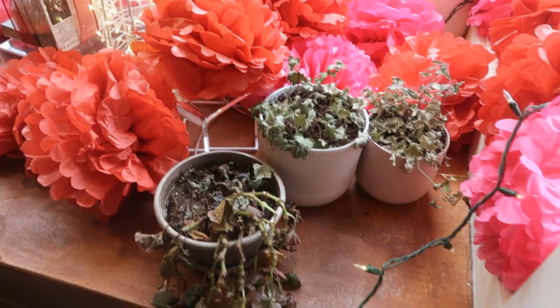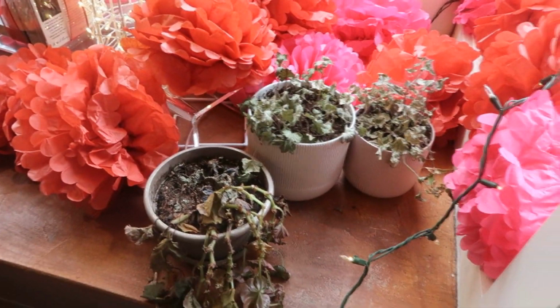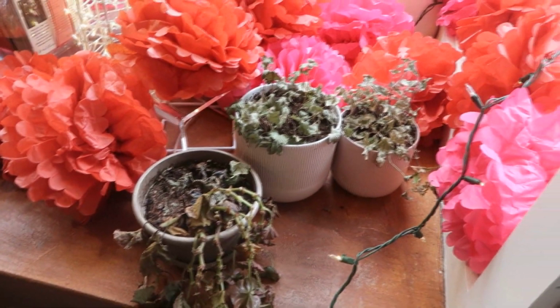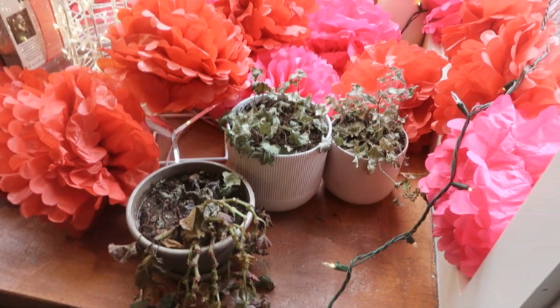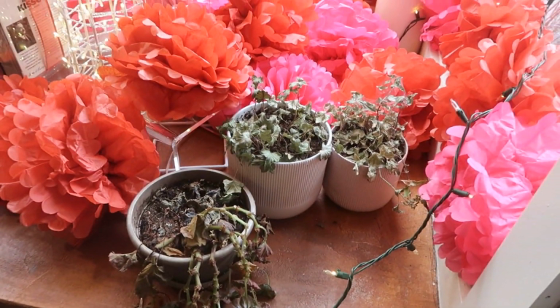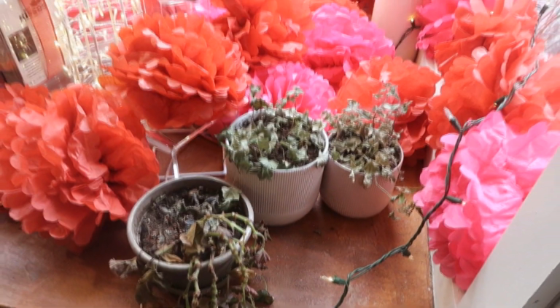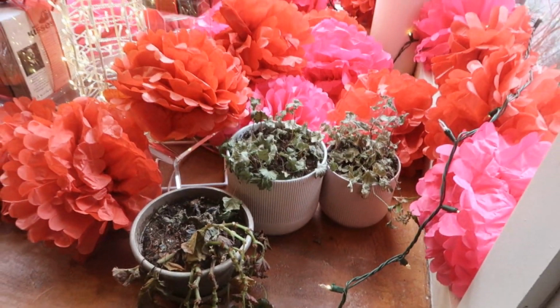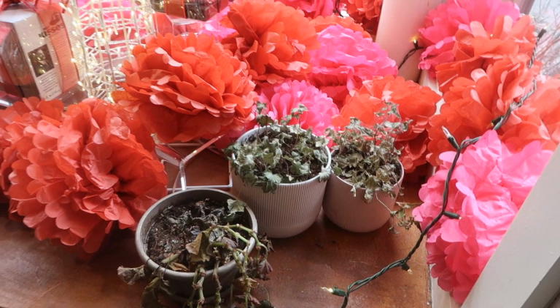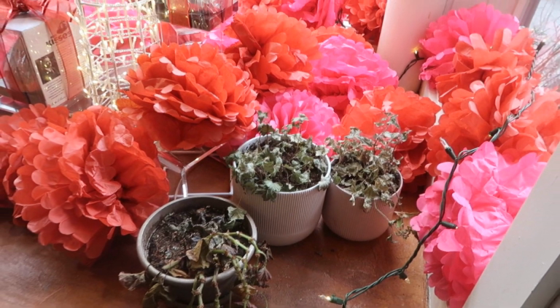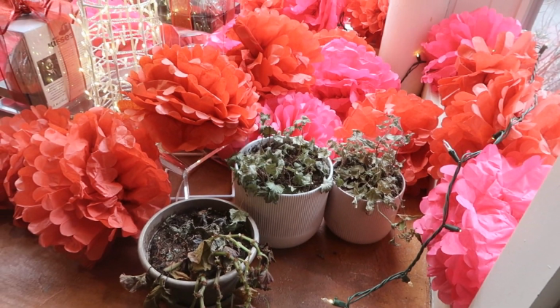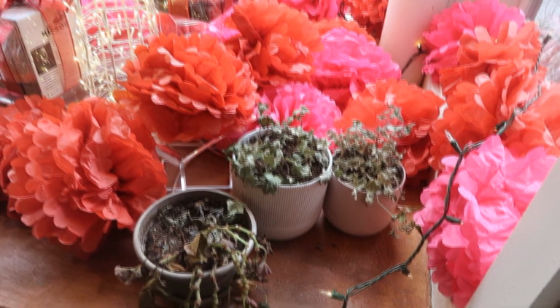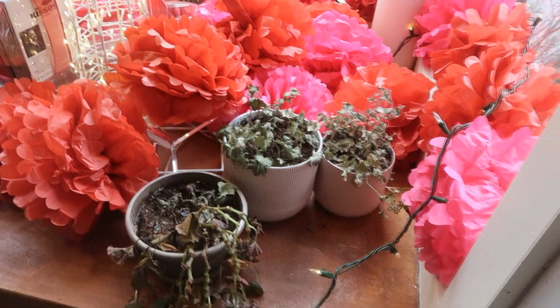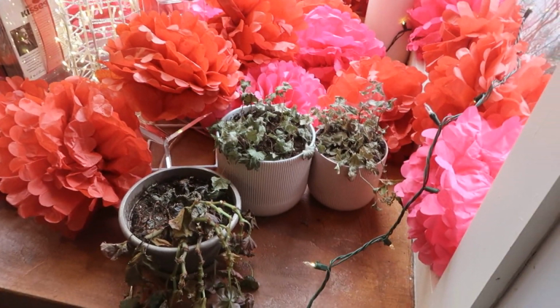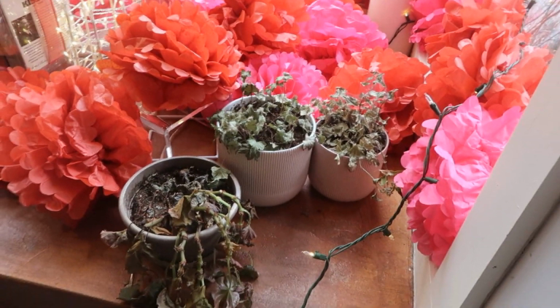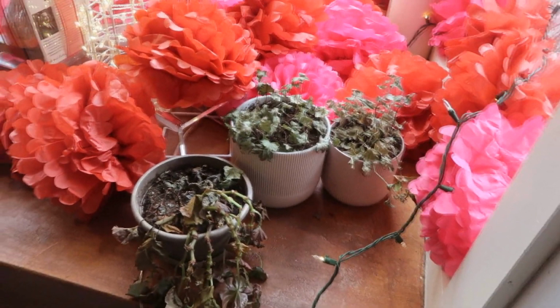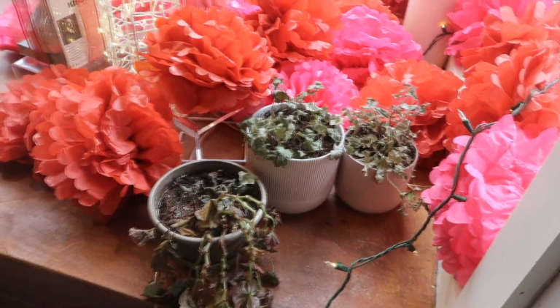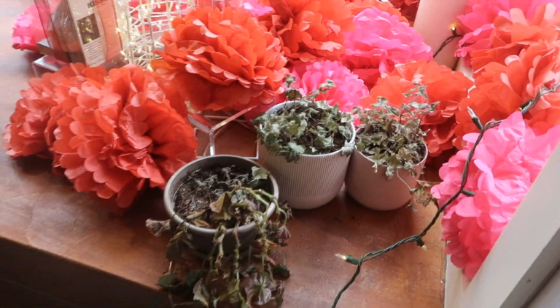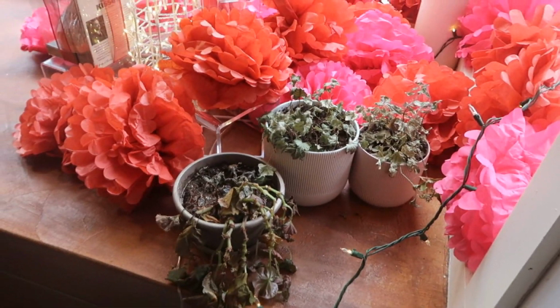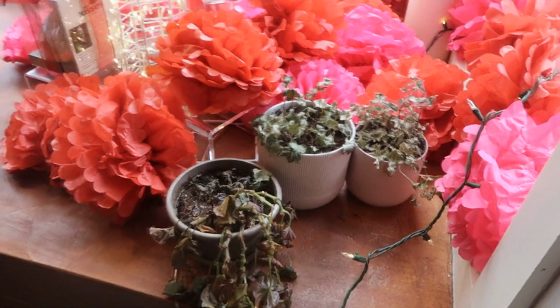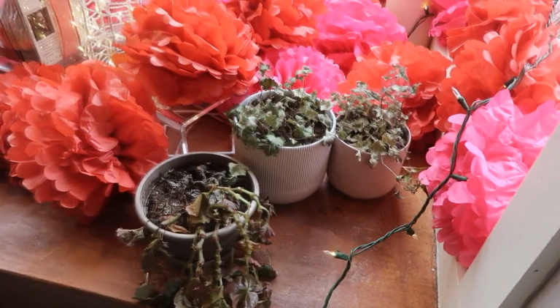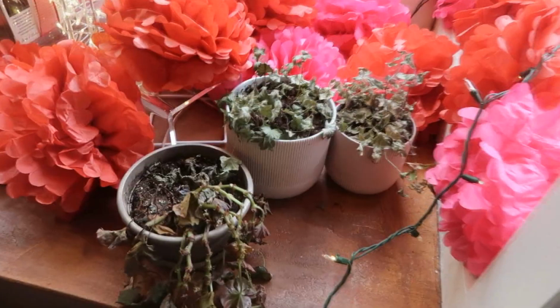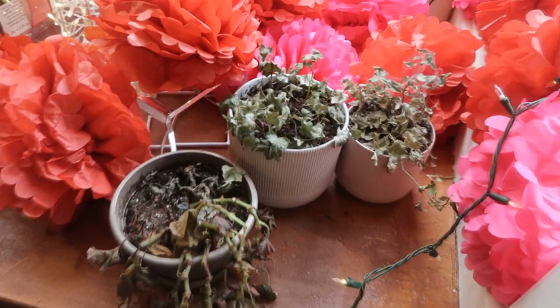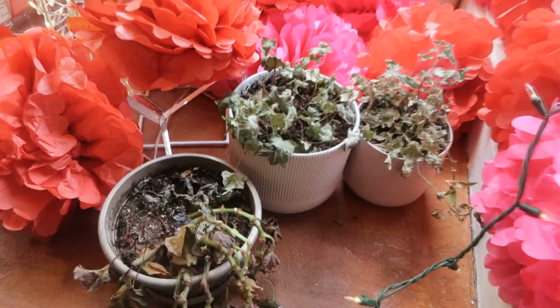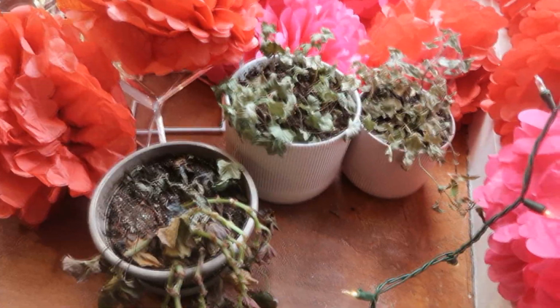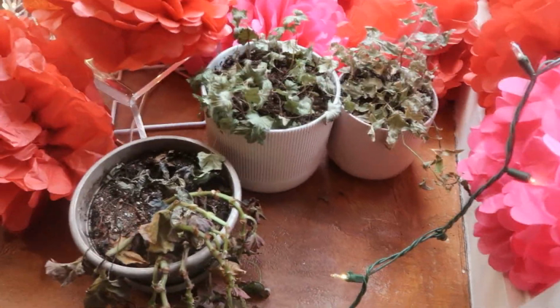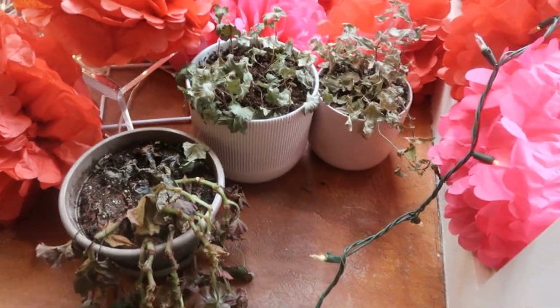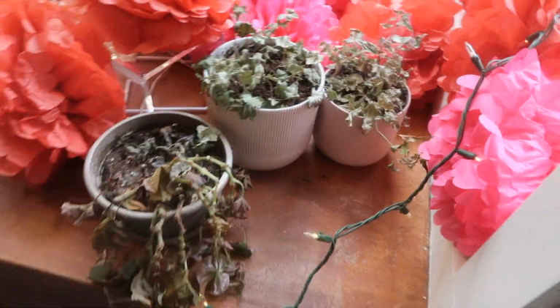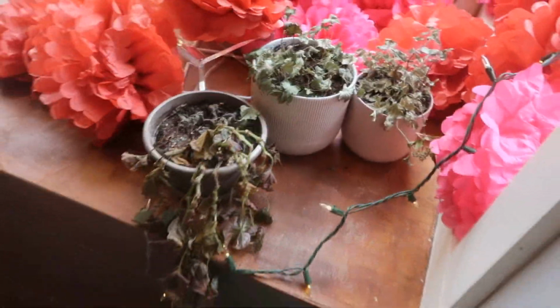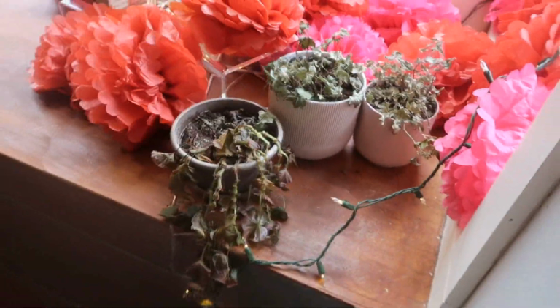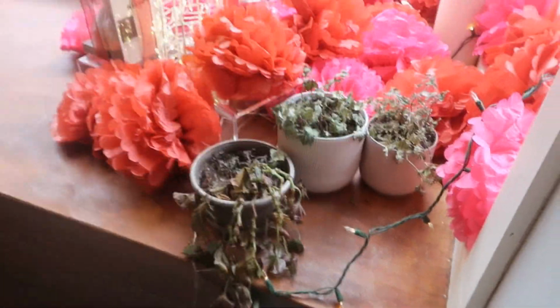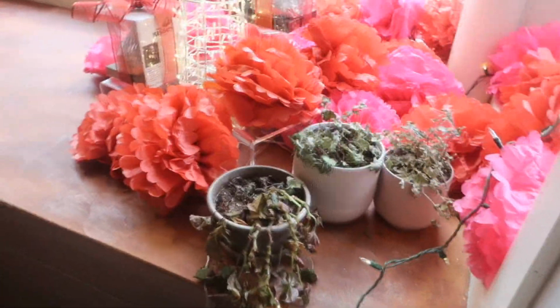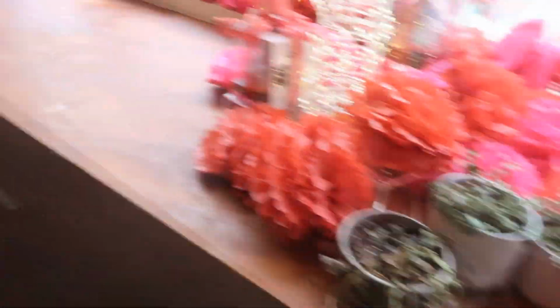These plants were not attended to properly by those who shall not be named, so they're basically dead. I'm trying to bring them back but I'm not optimistic, so it's more of a plant hospice.